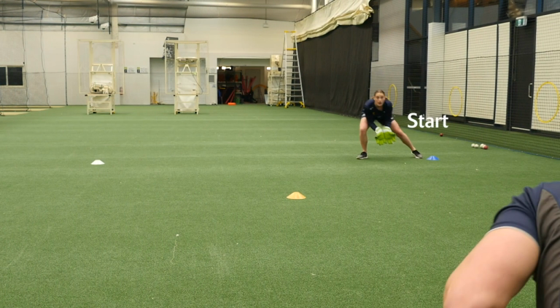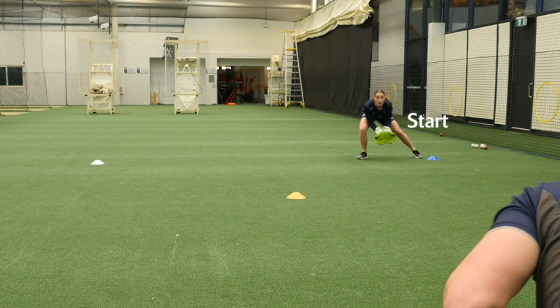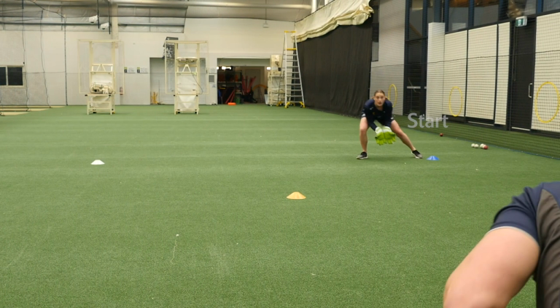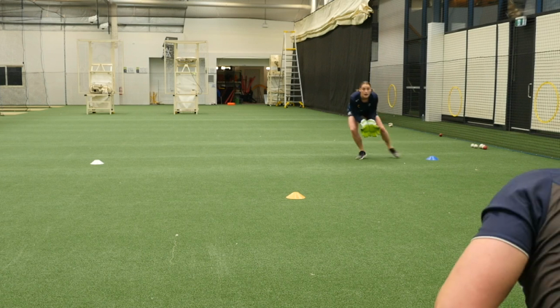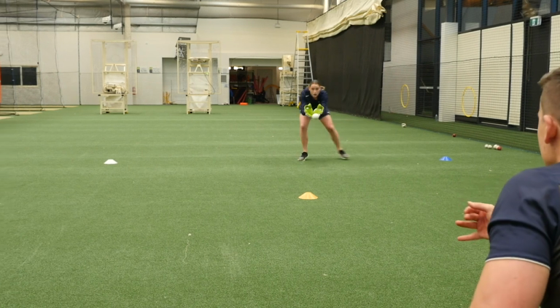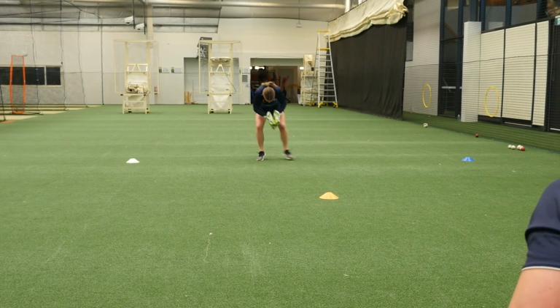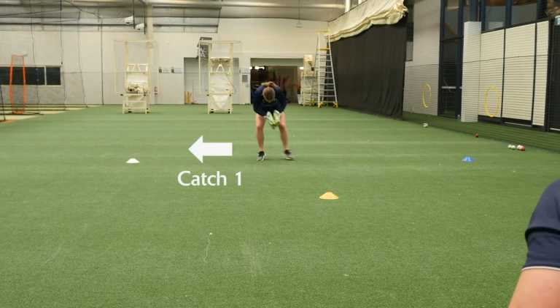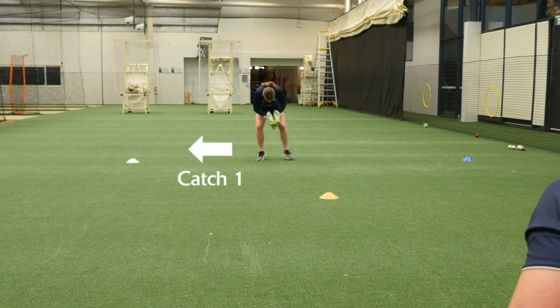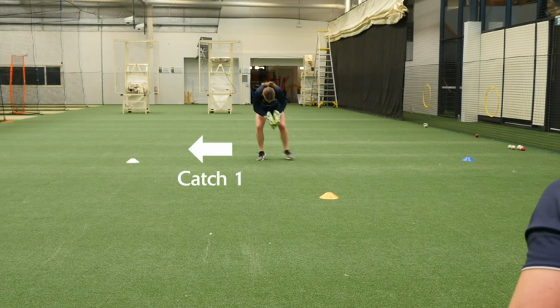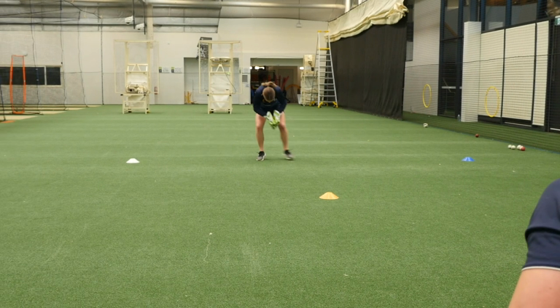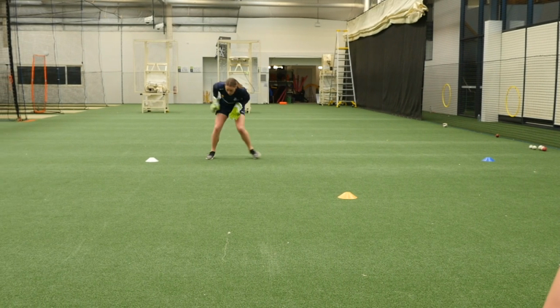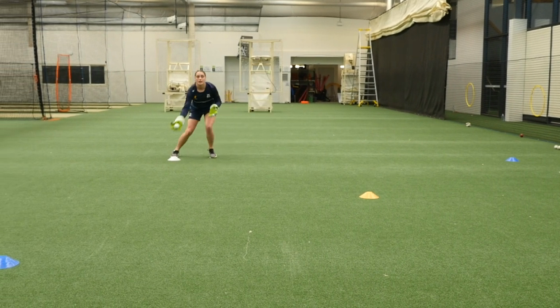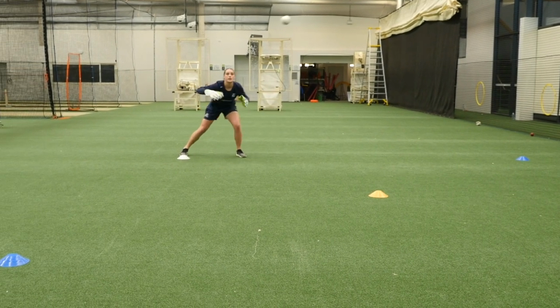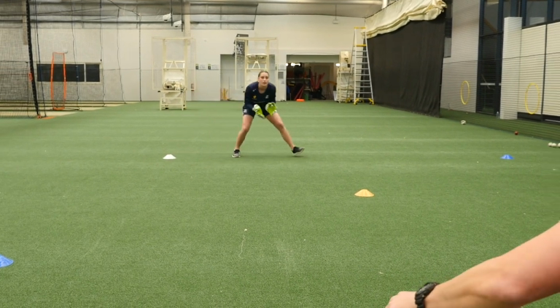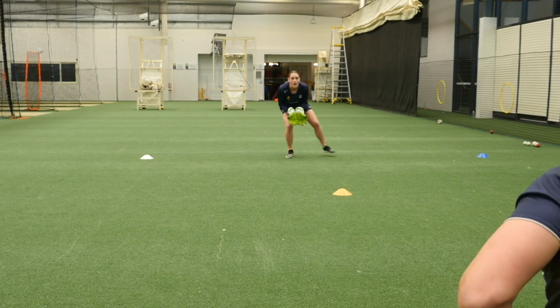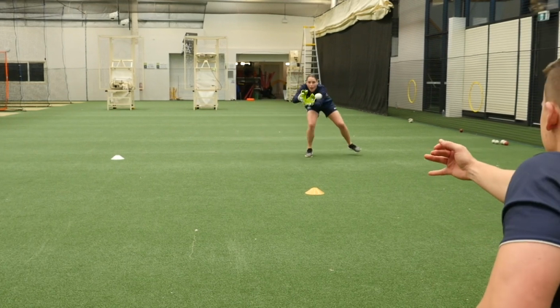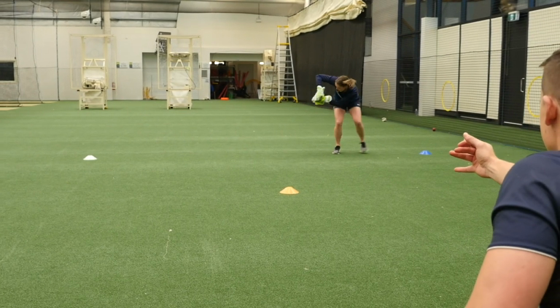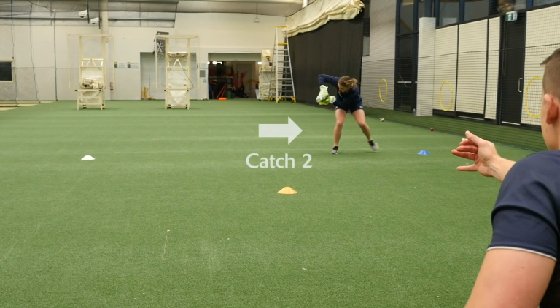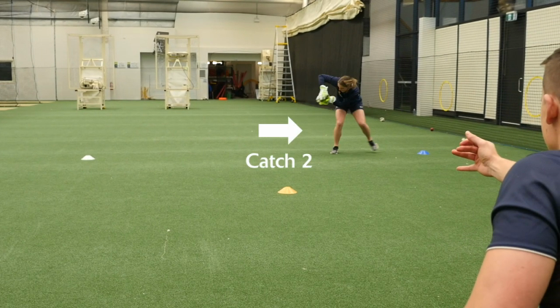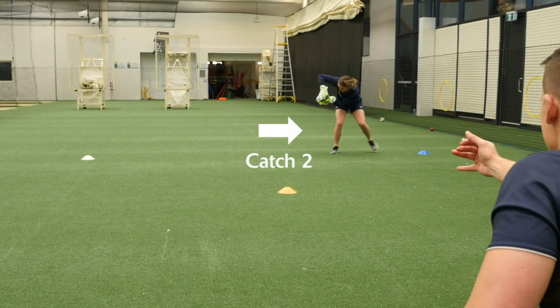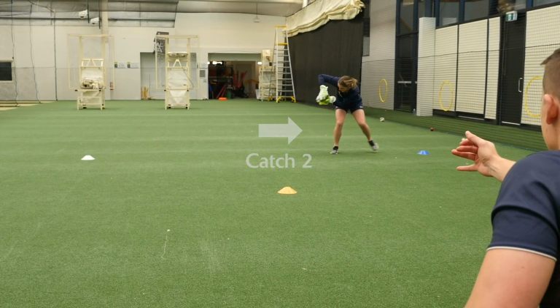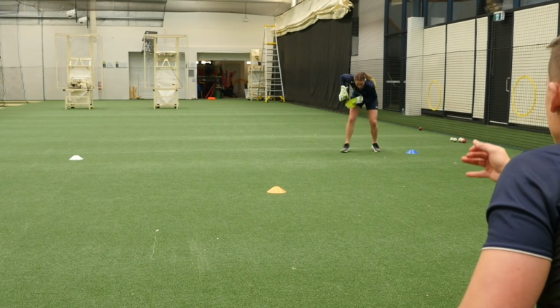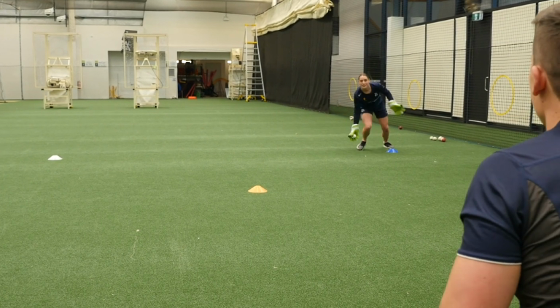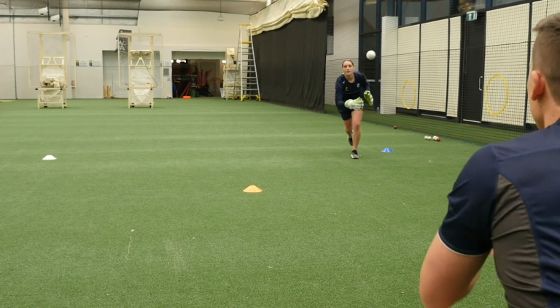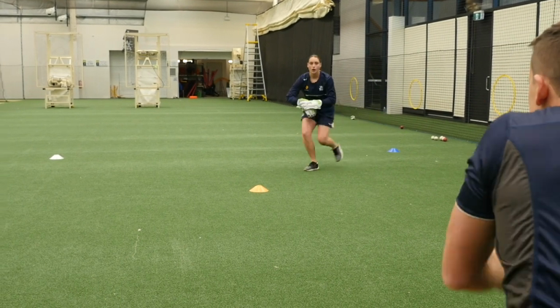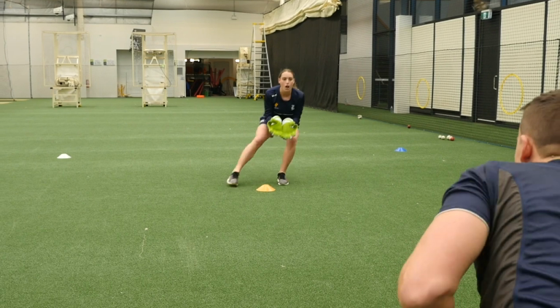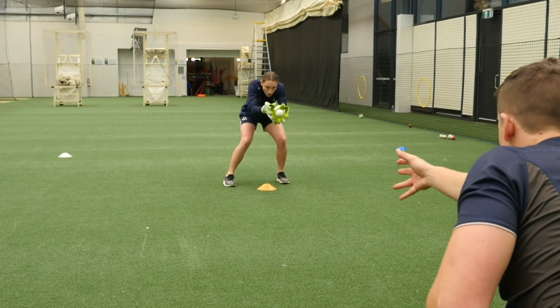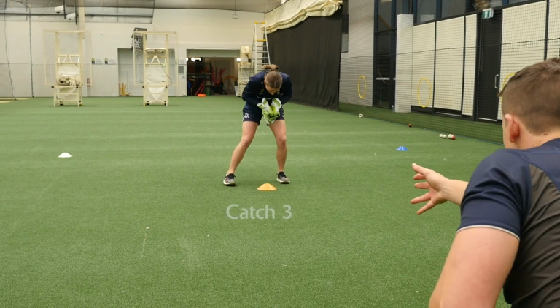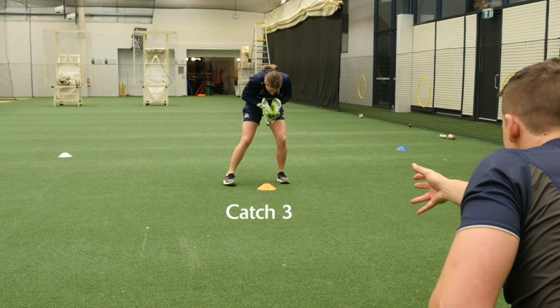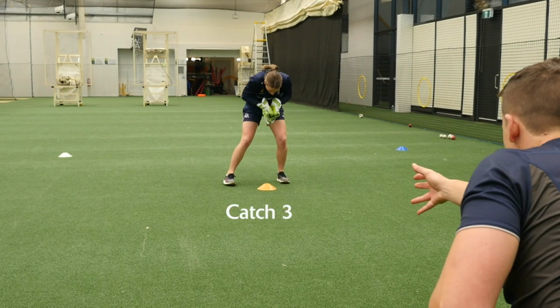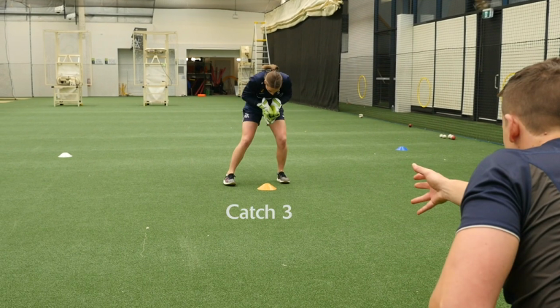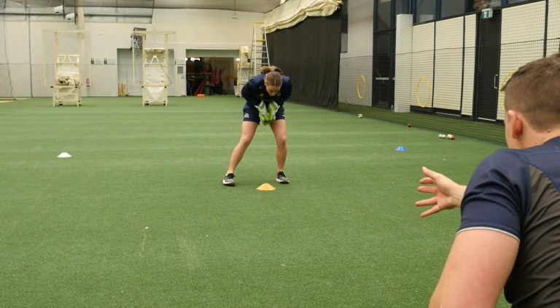A dynamic warm-up such as this helps a wicketkeeper move their feet and activate the key muscle groups that will be used throughout the session. By adding in multiple catches, this helps hone their vision and gives the keeper a feel of a ball into their gloves.